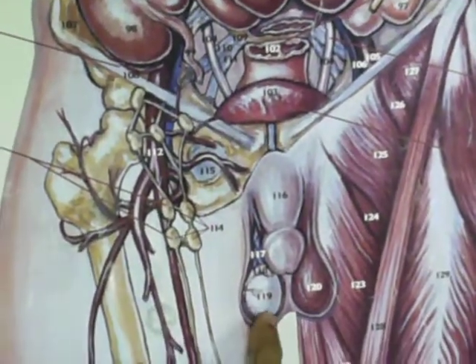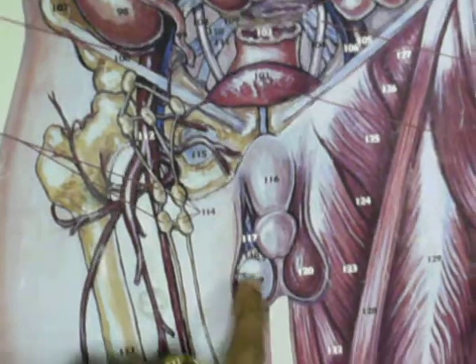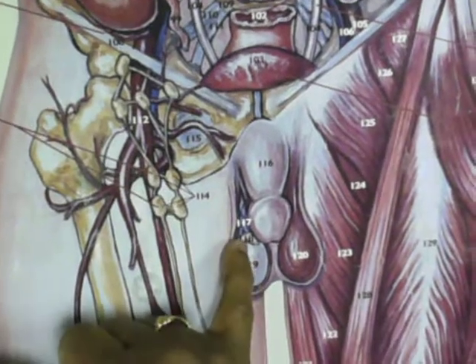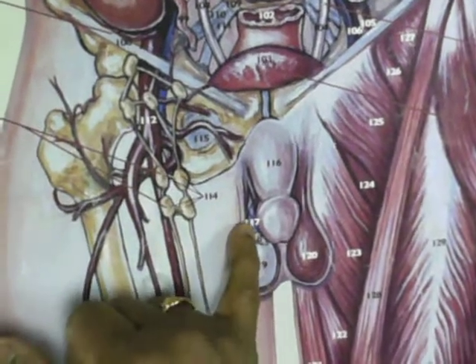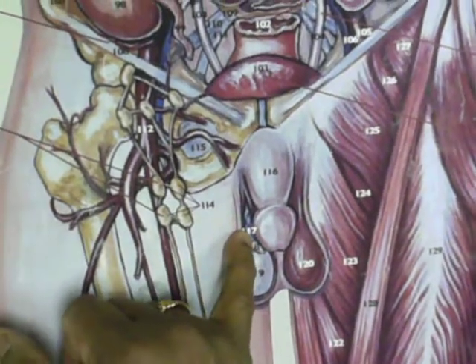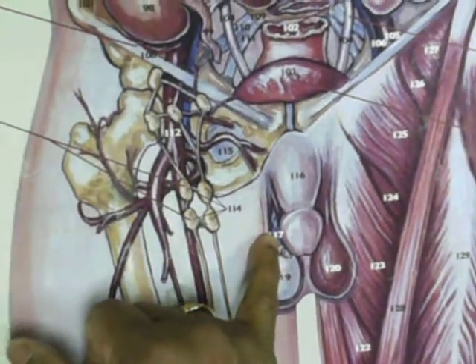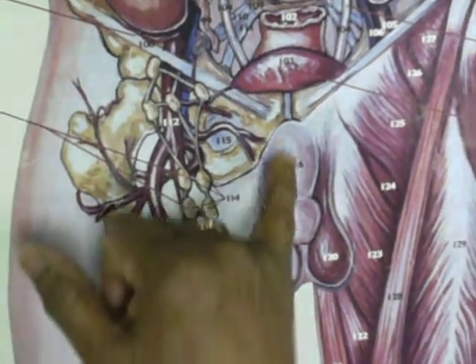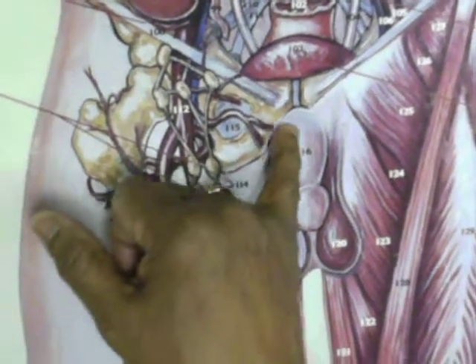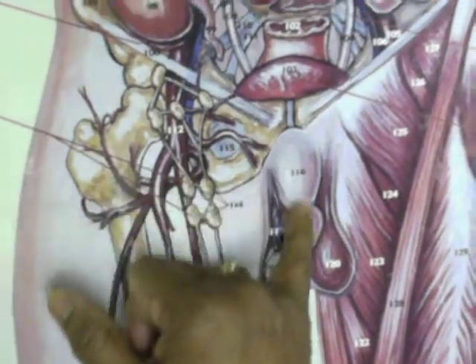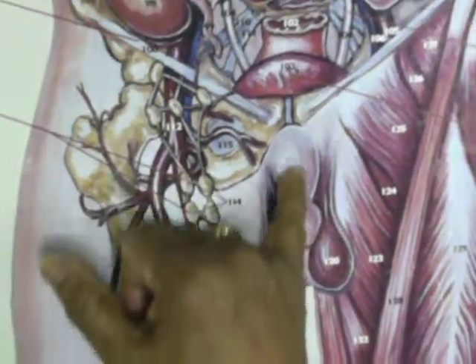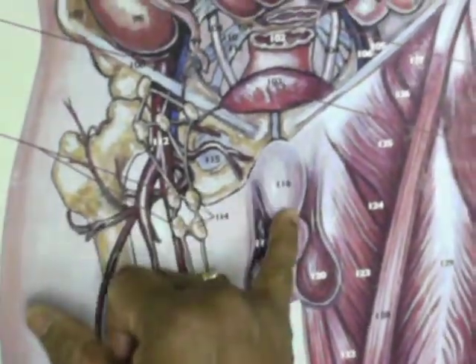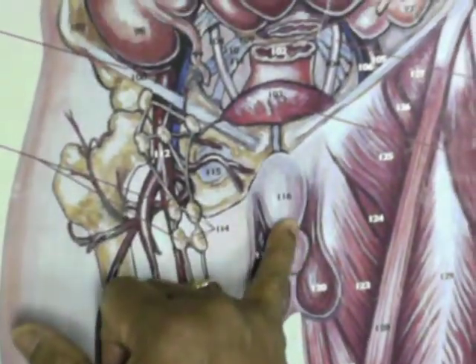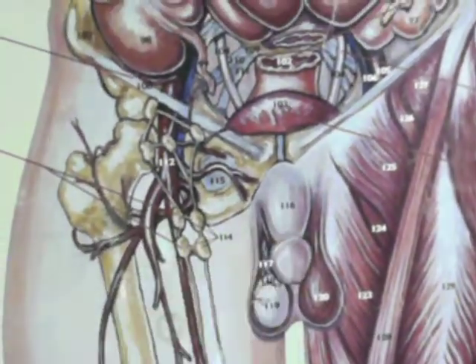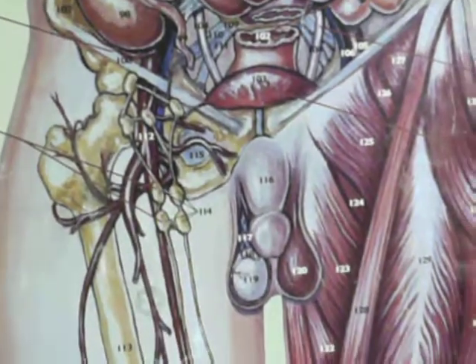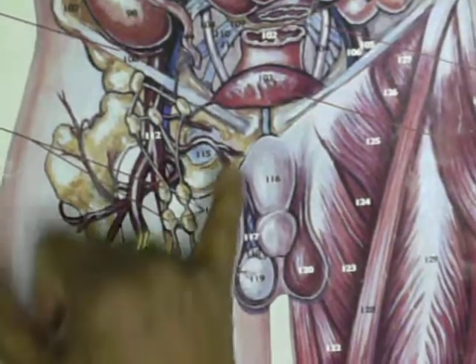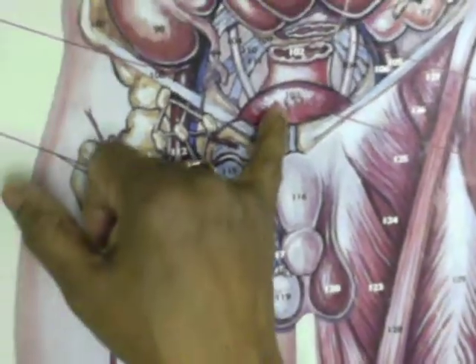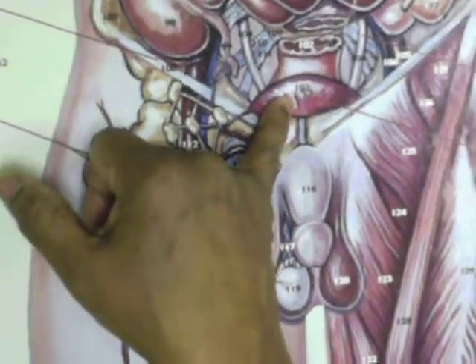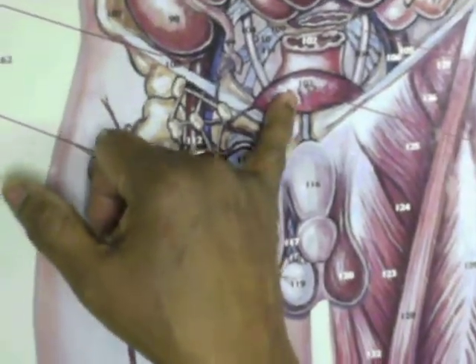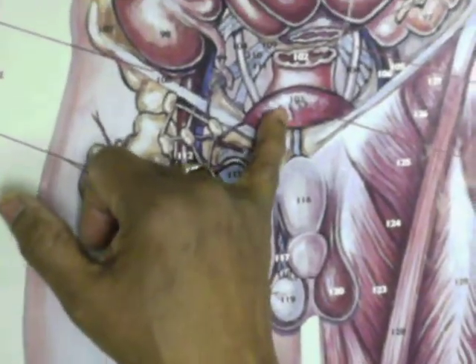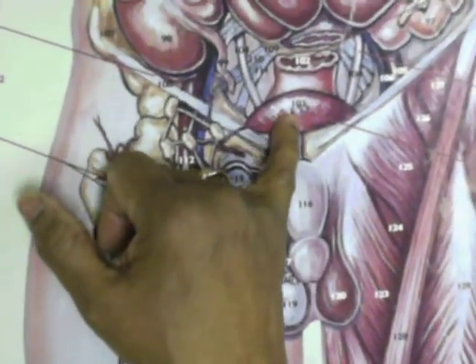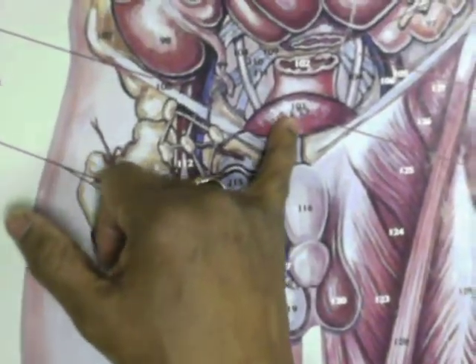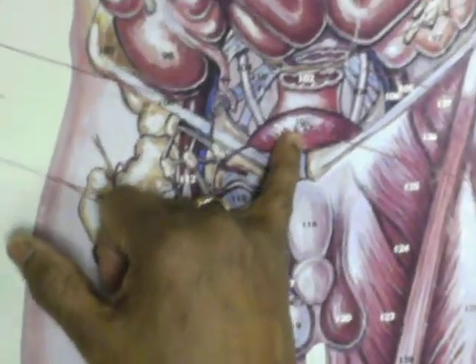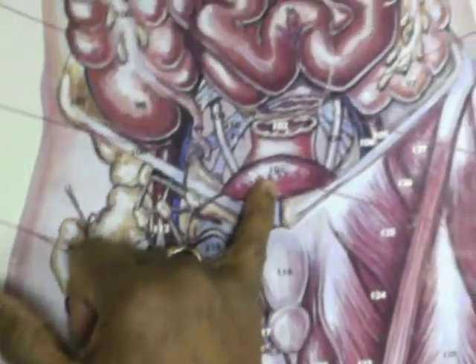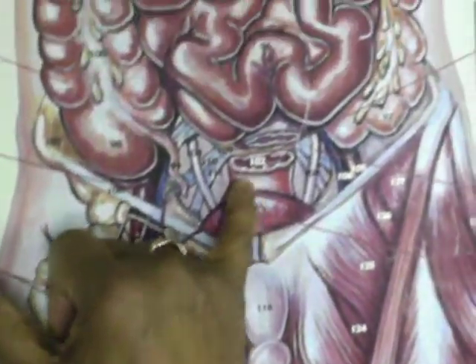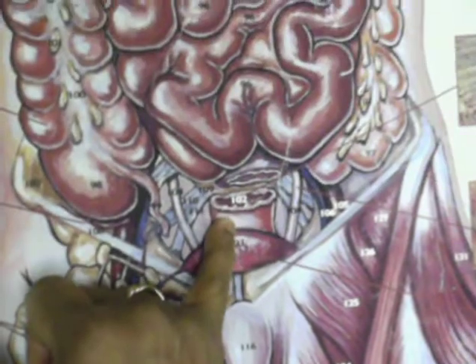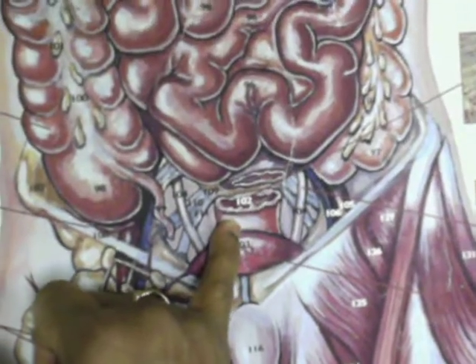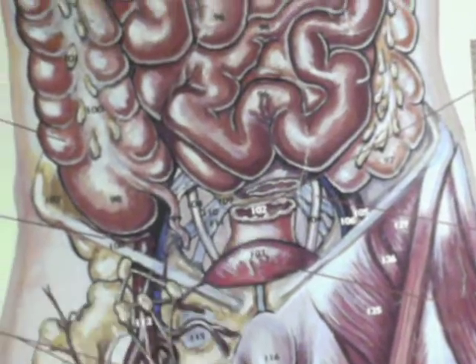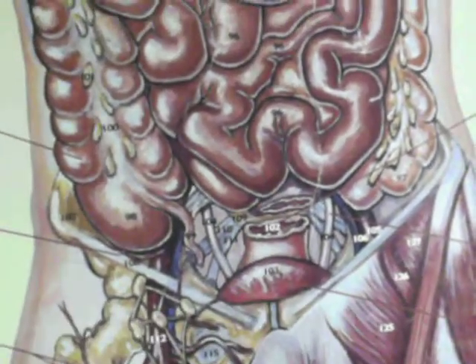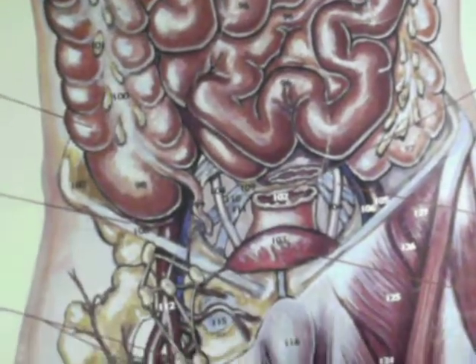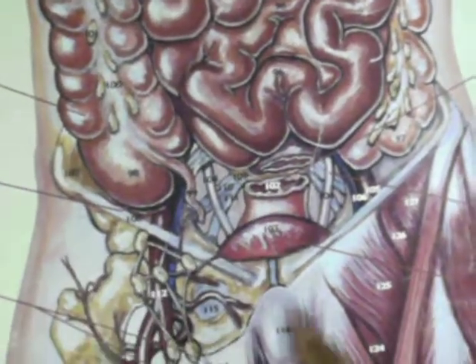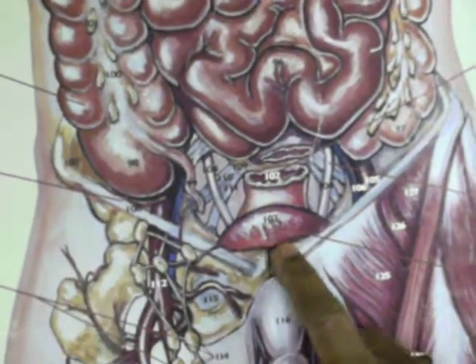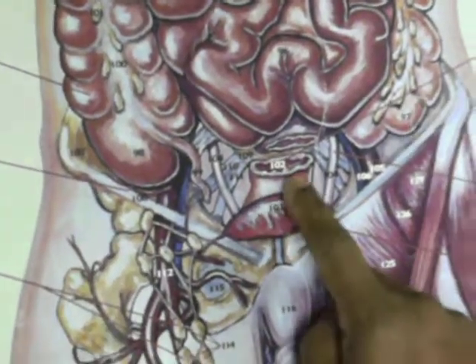Testes, epididymis, pampiniform plexus of veins — so that will be the penis here, and this is the urinary bladder. One of three is the urinary bladder. That is your rectum, just posterior to the bladder will be rectum.